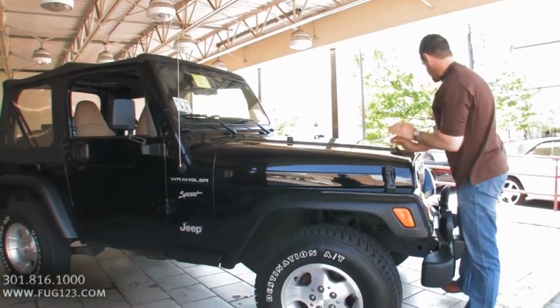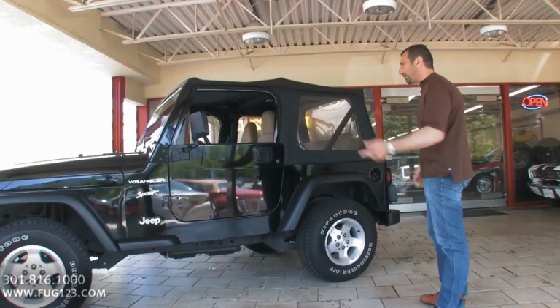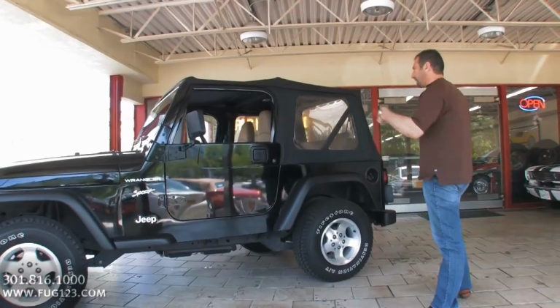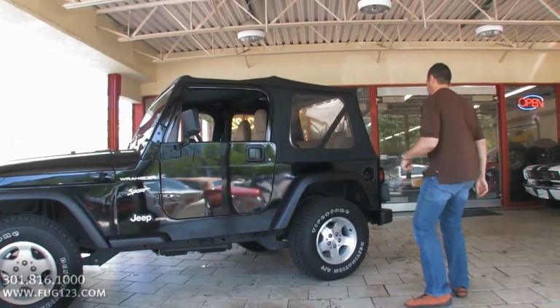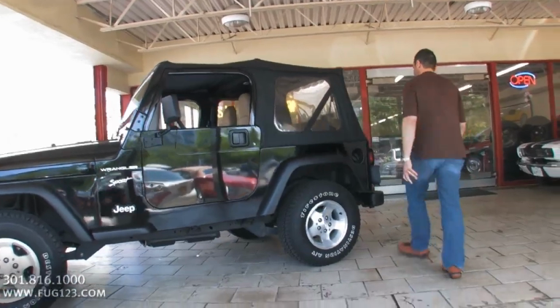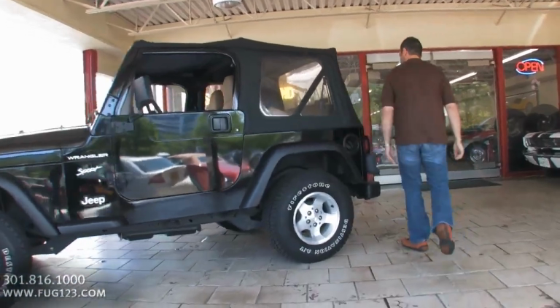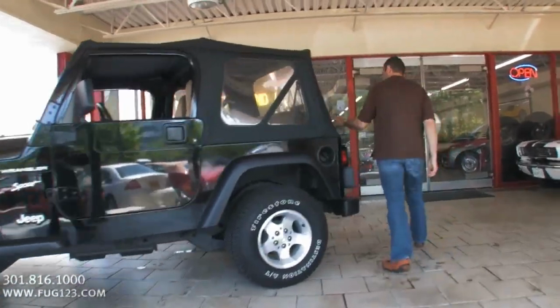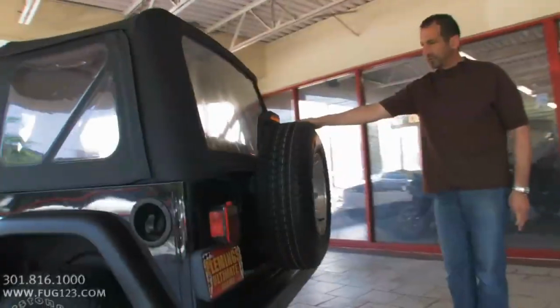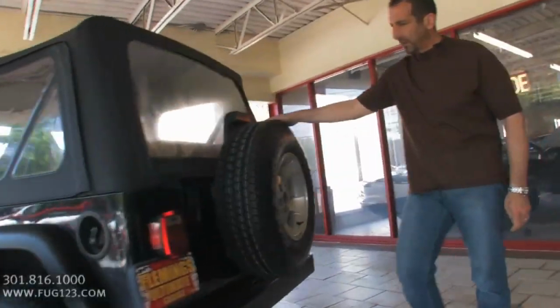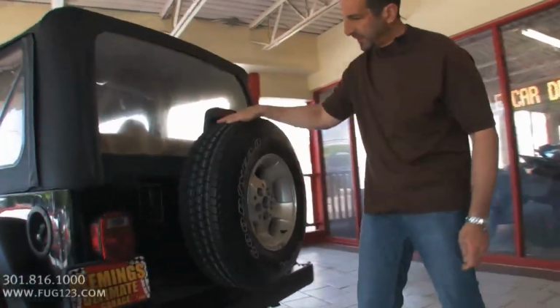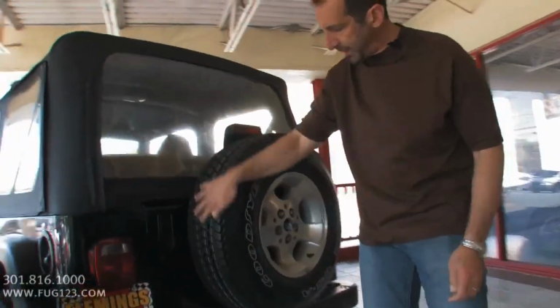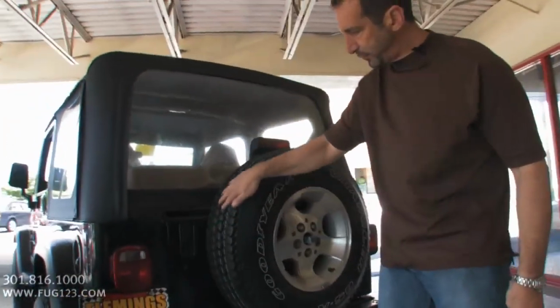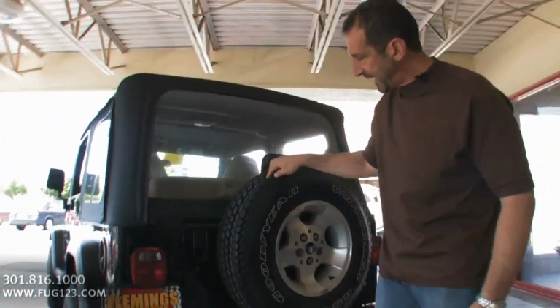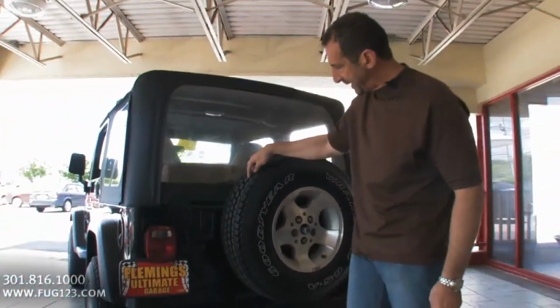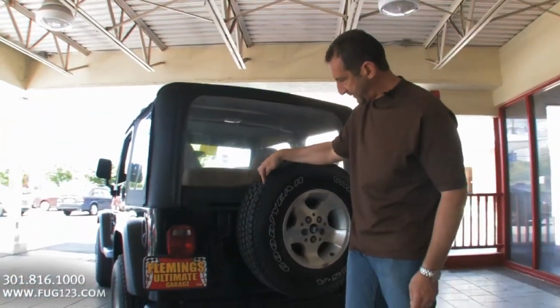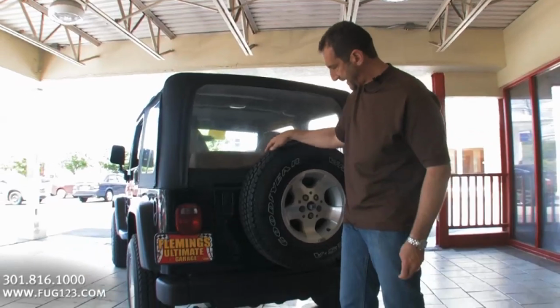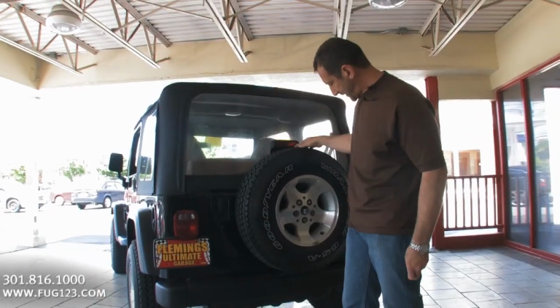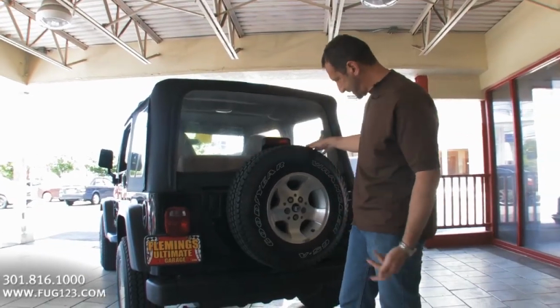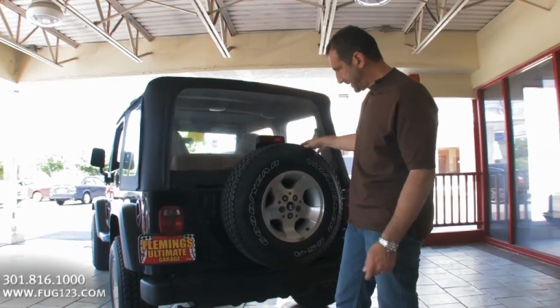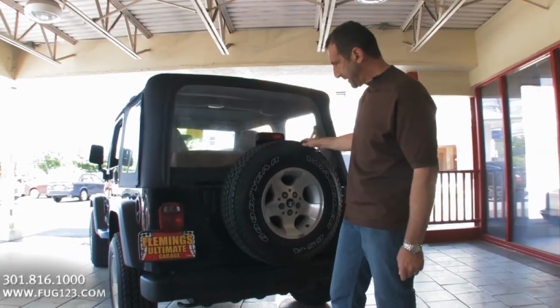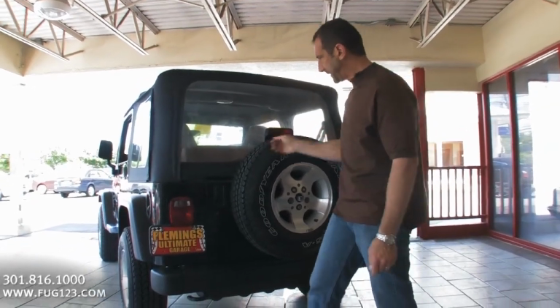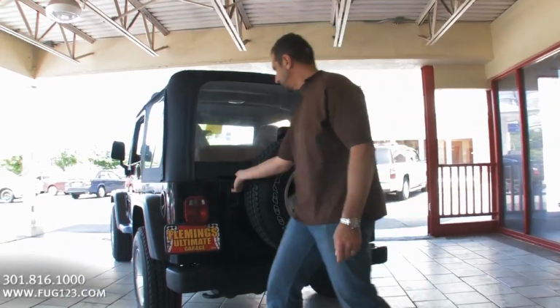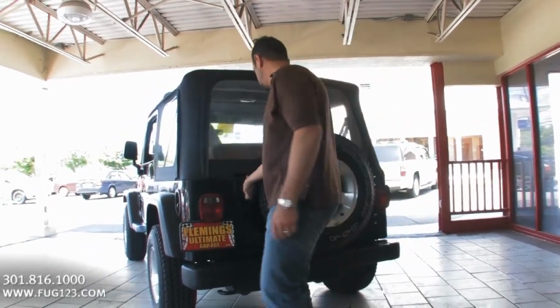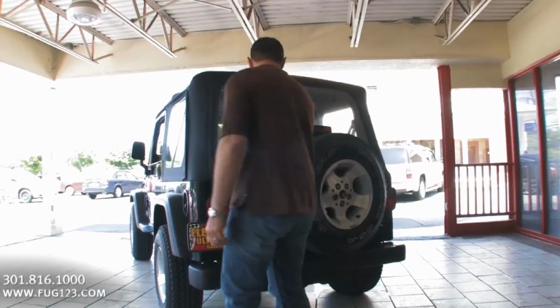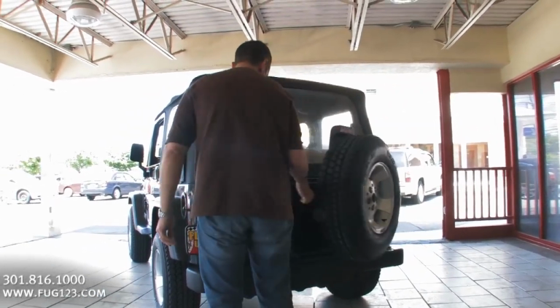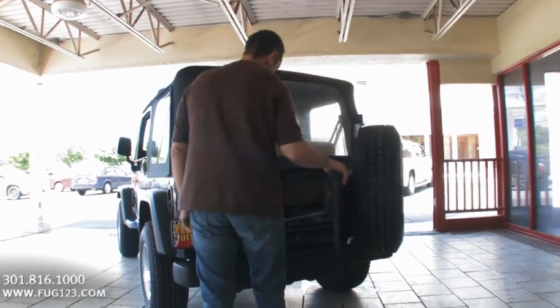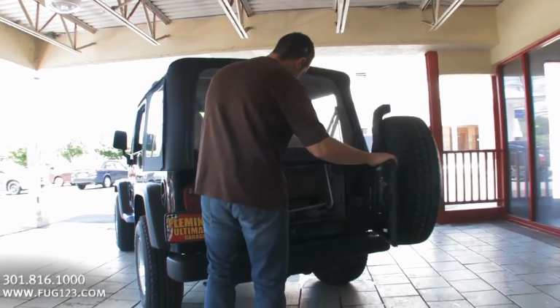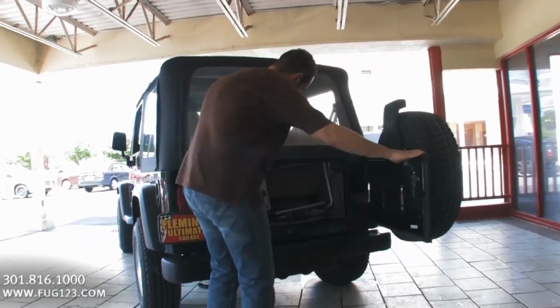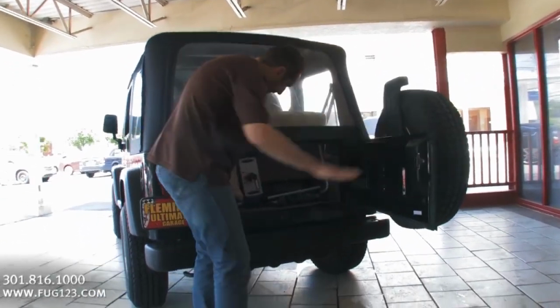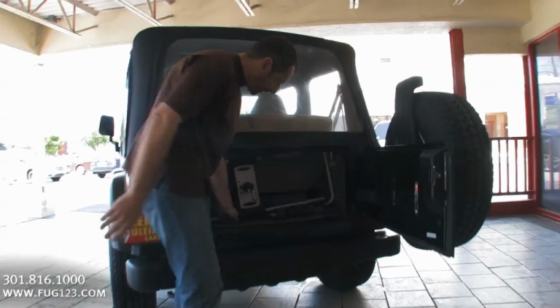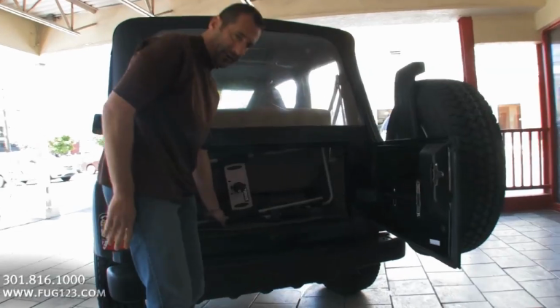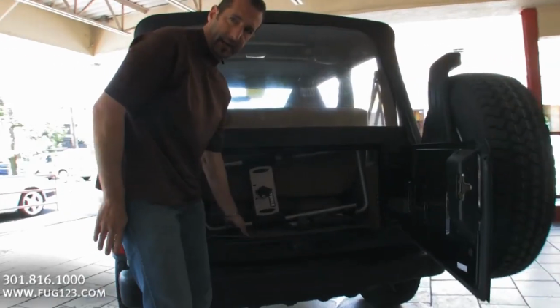All right, come on back here for a second — I want to show you this. This answers my question. Look at this — brand new spare tire on here, still got the nipples on it. Came with Goodyears.